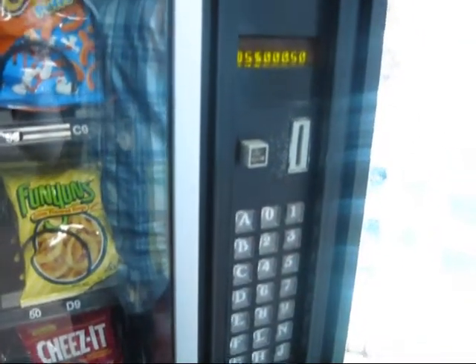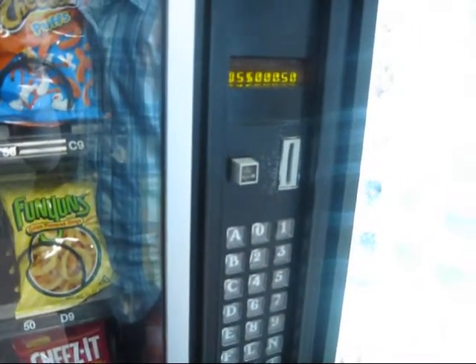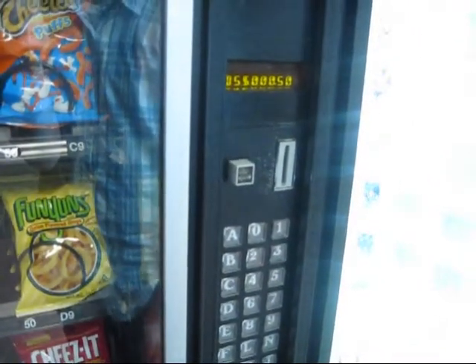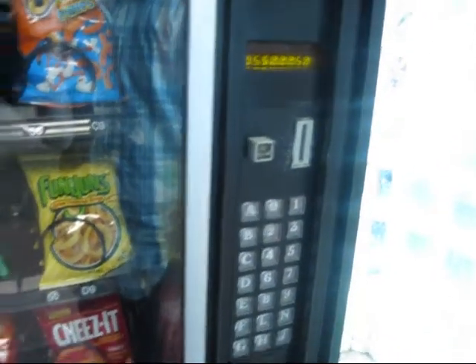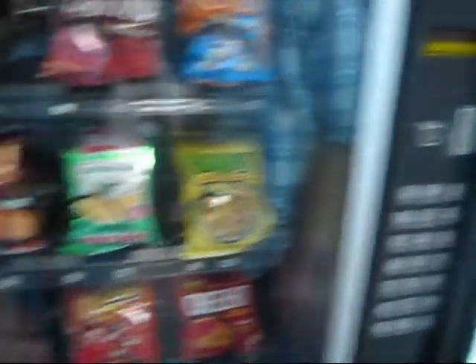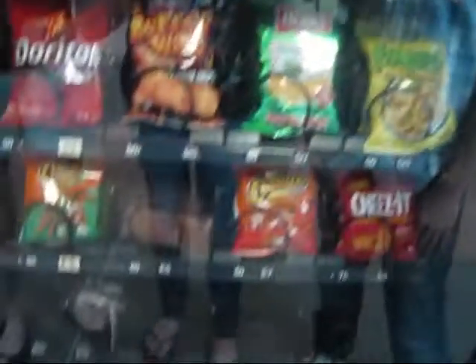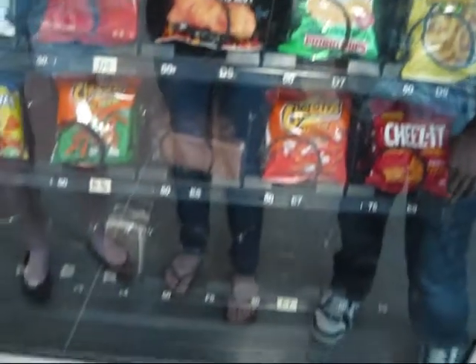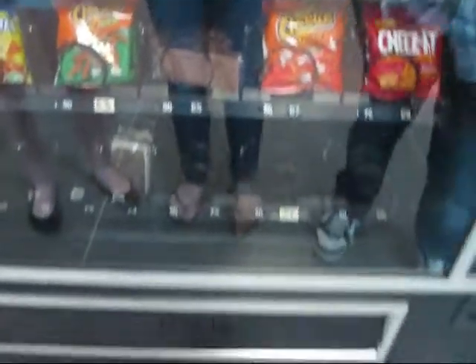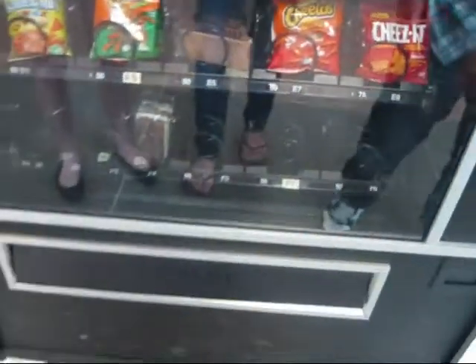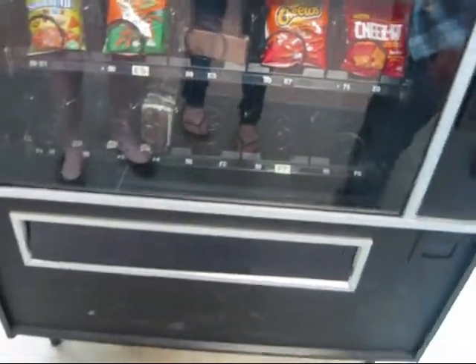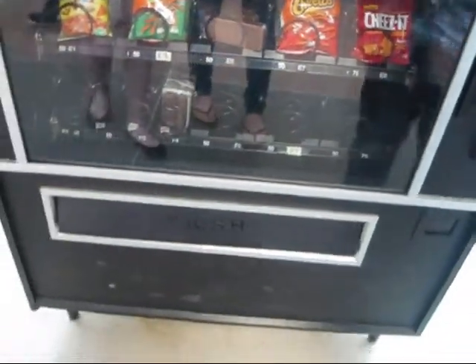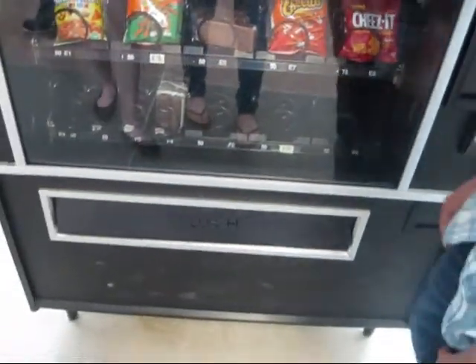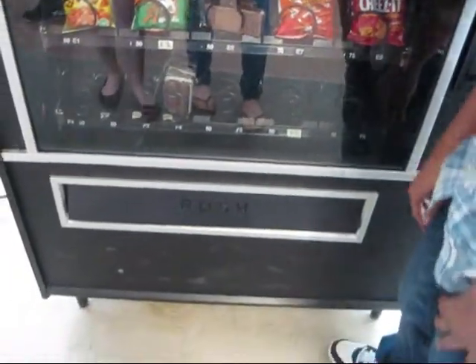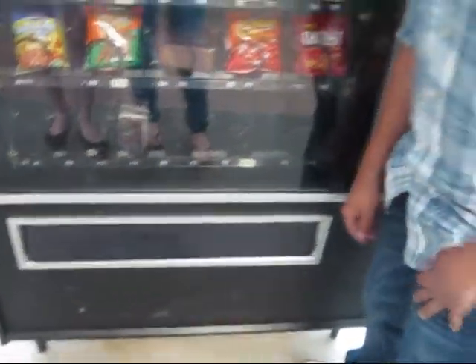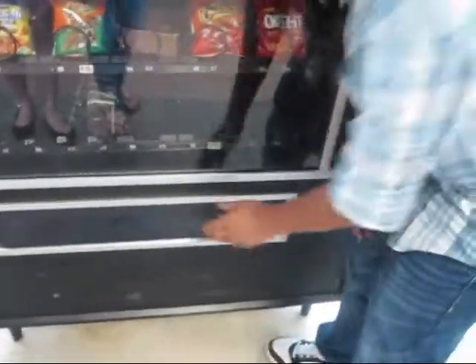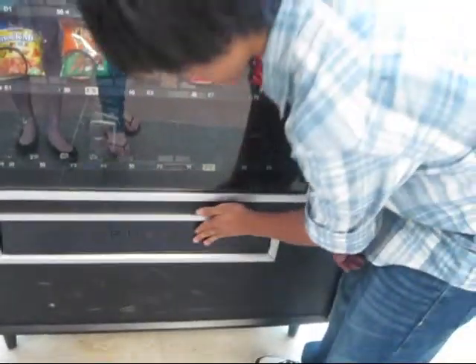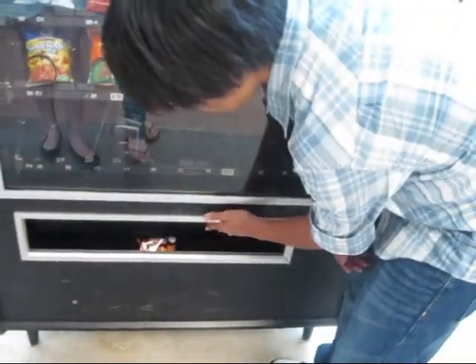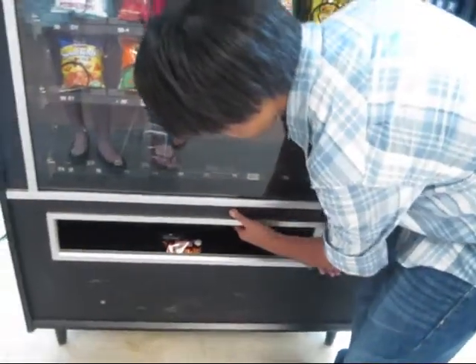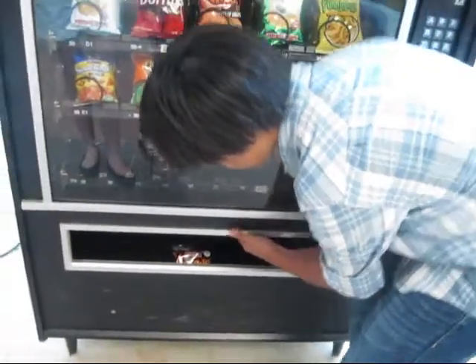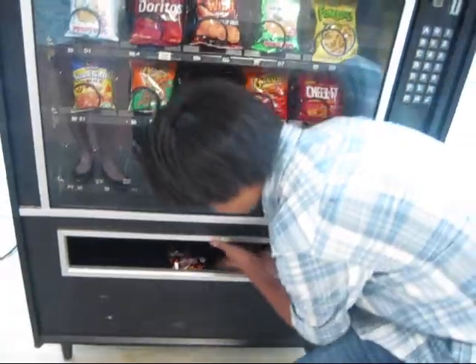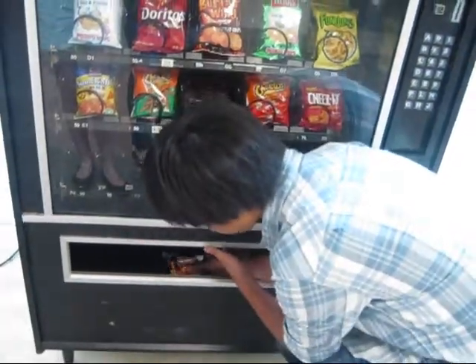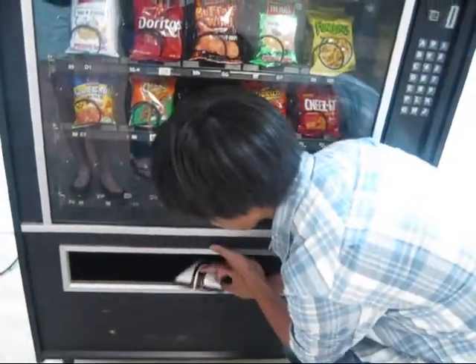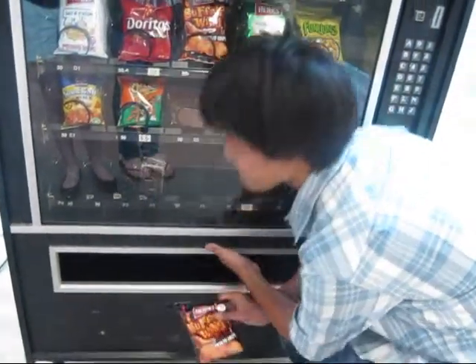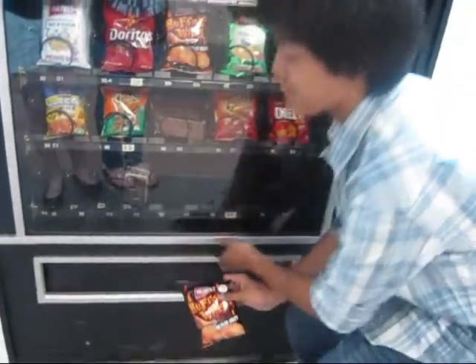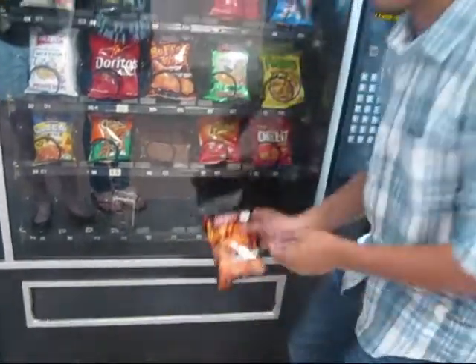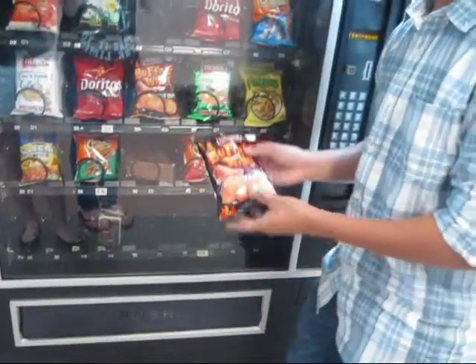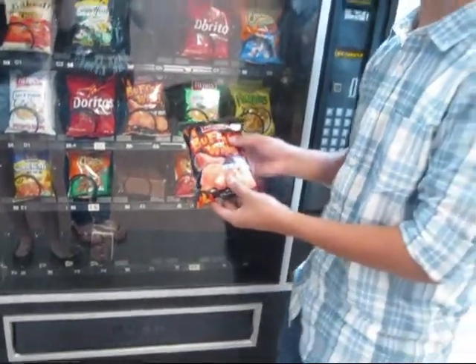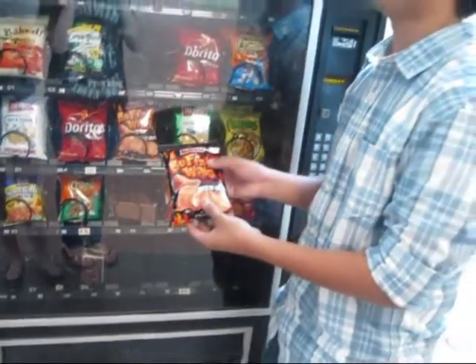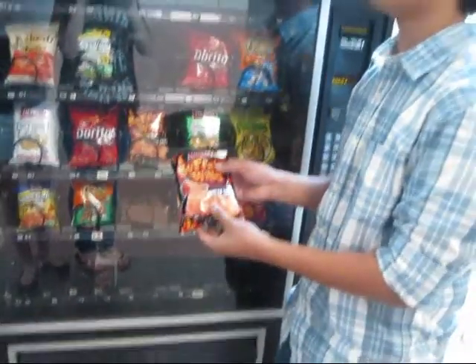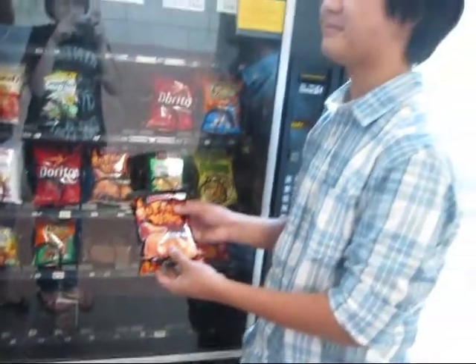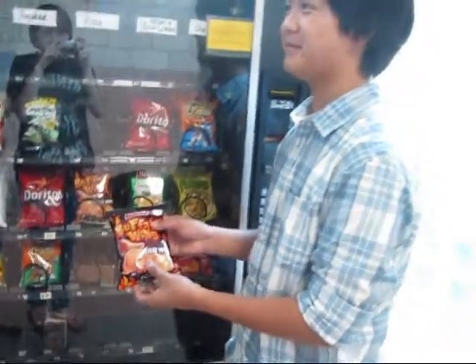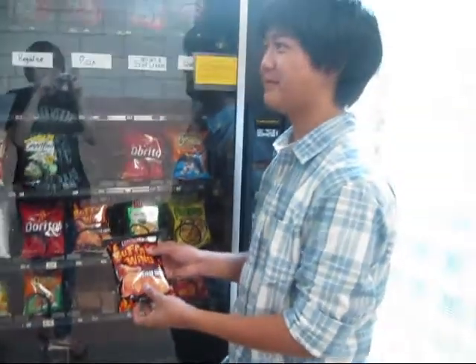After completing this step, your snack should plummet from its rack to the bottom of the machine. Carefully slip your hand into the slot and retrieve your snack. You may need two hands to prevent the smushing of your snack.